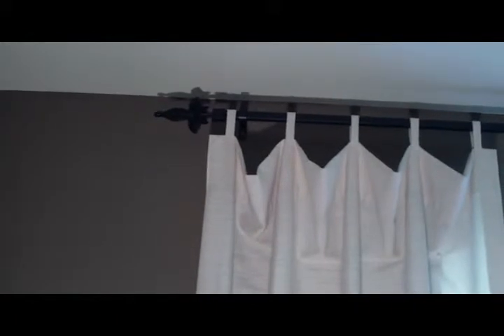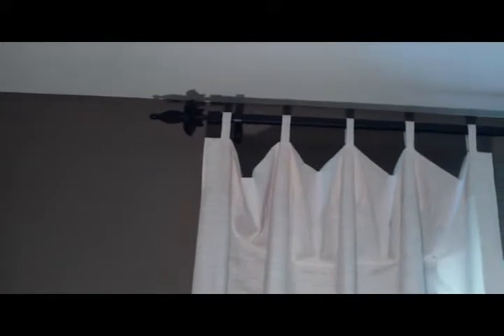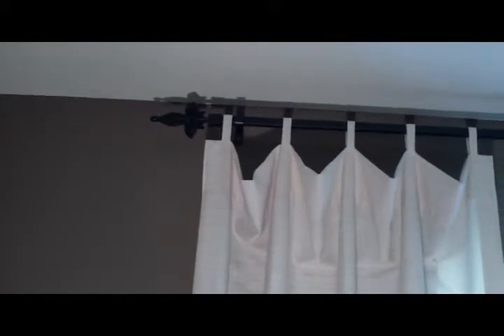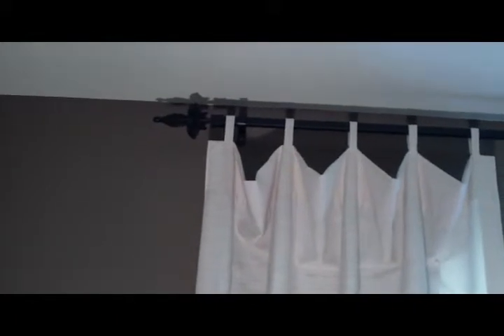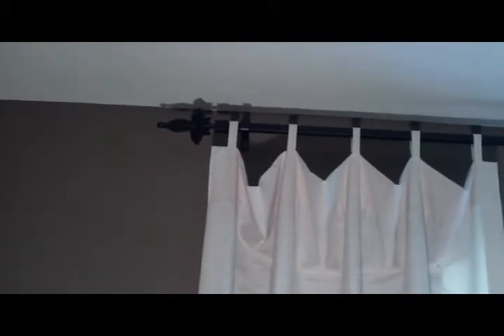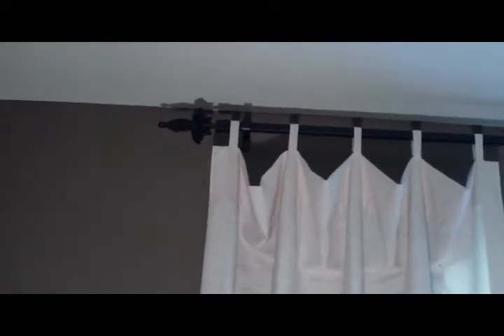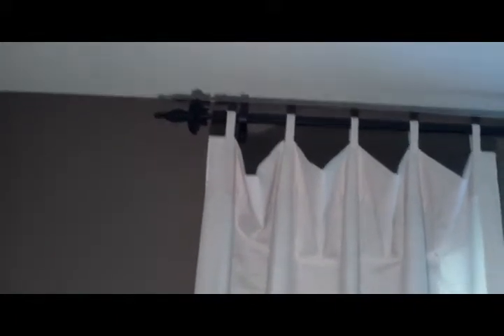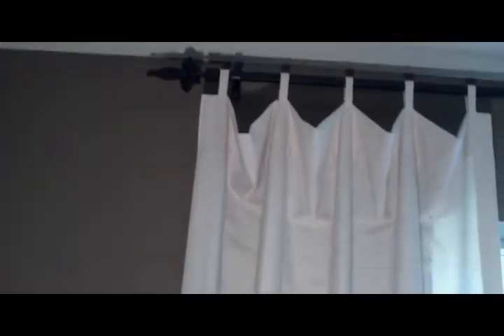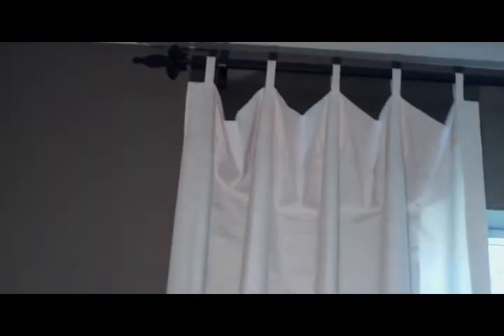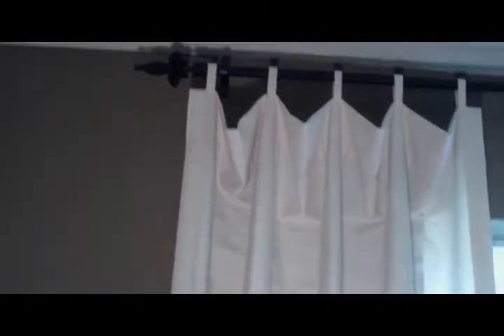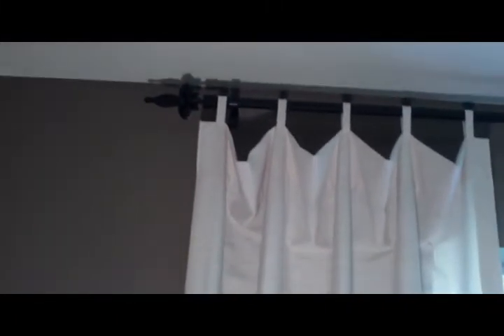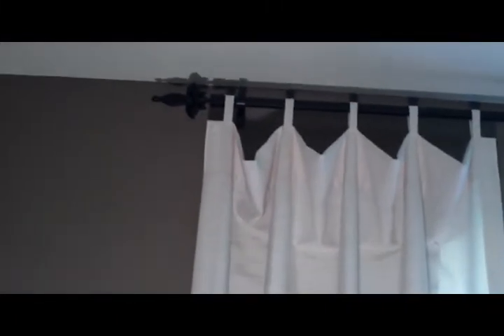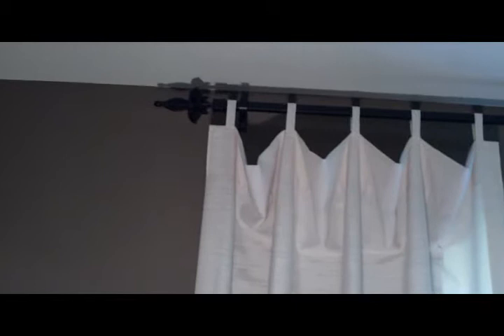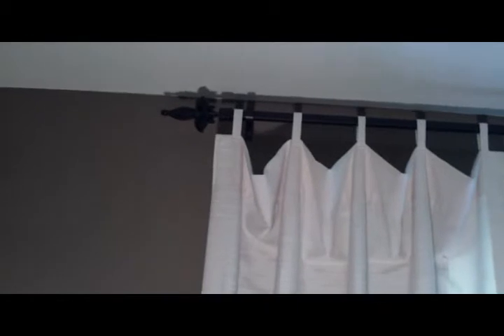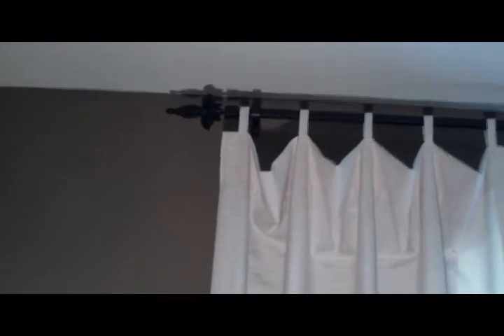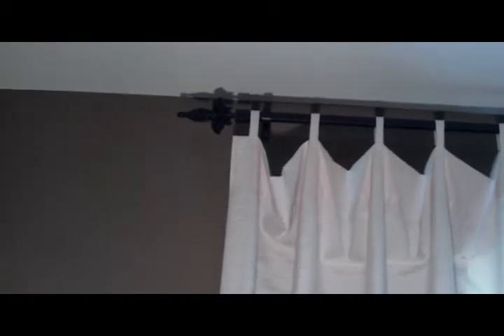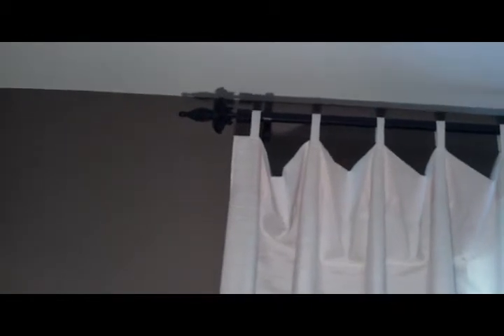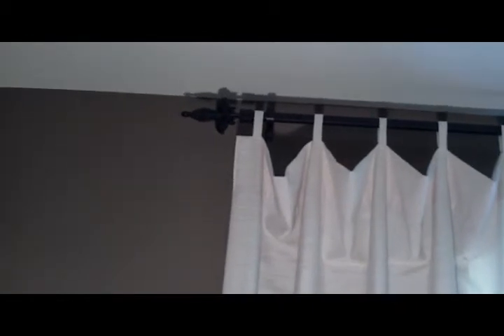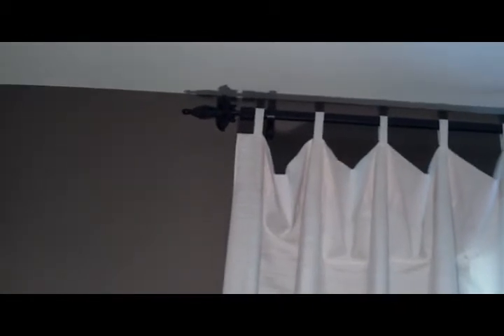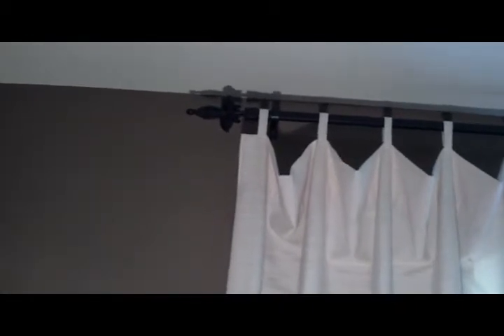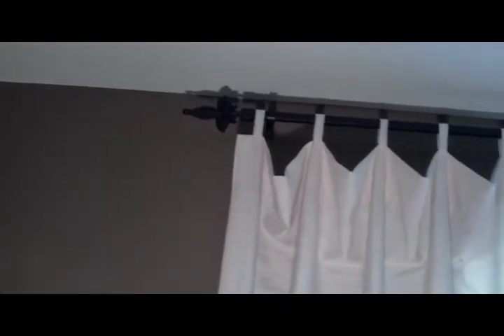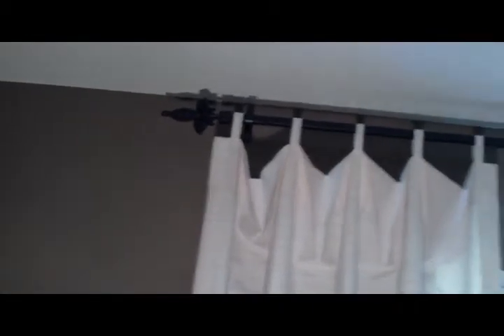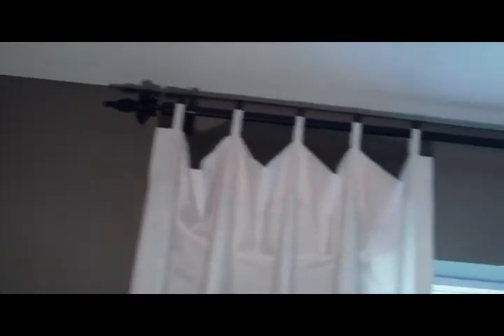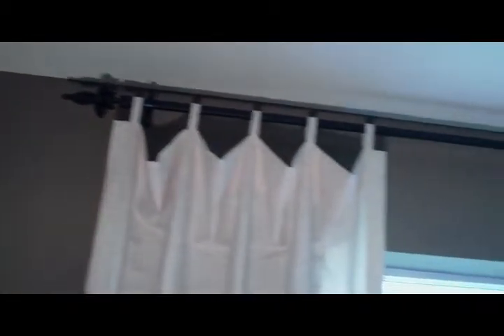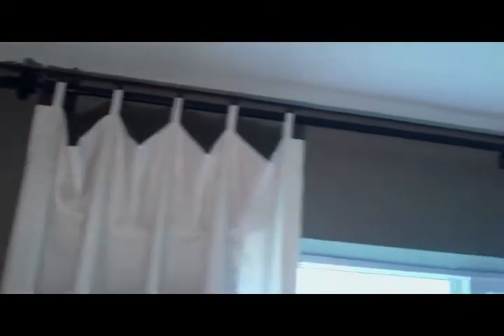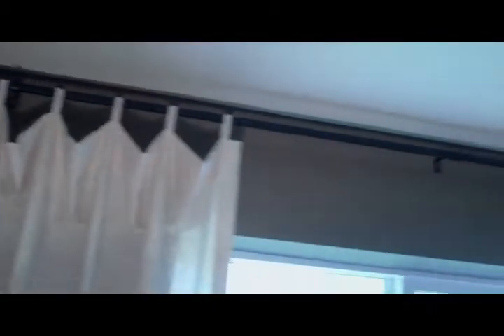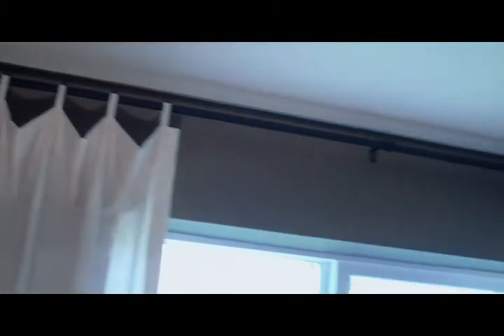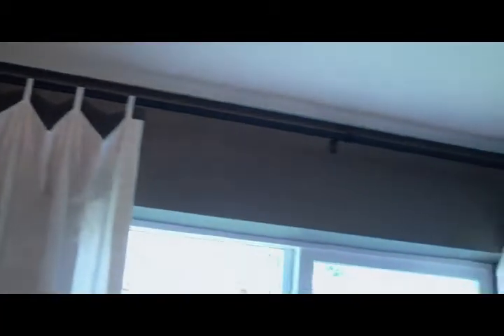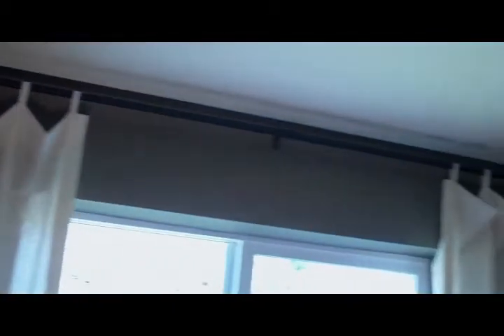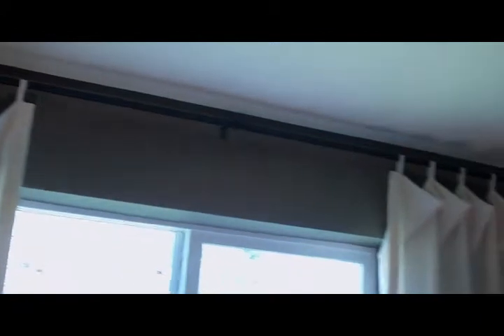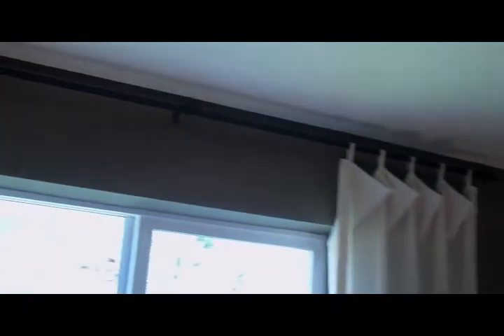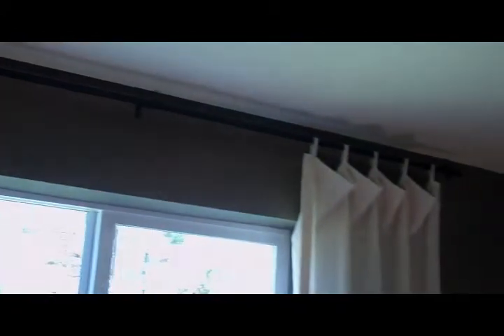We're in the downstairs bedroom, Plan 2. That's a Fleur de Lis on a 5 inch square iron rod.